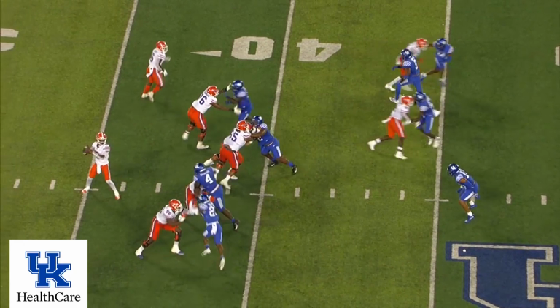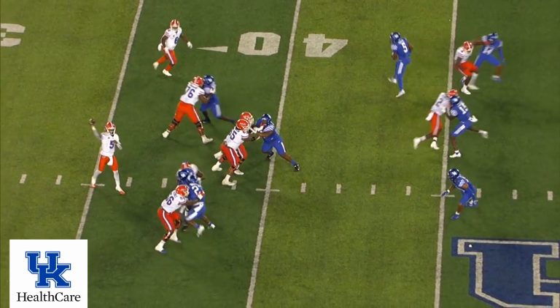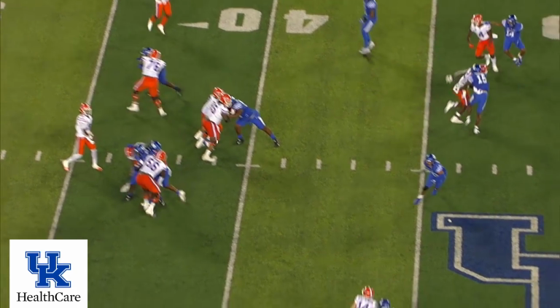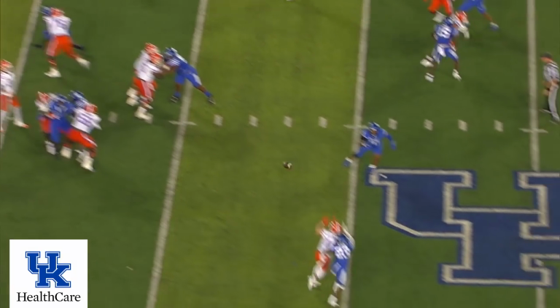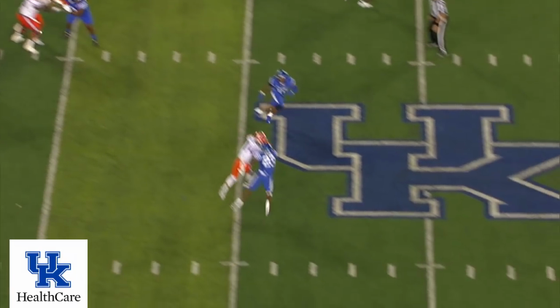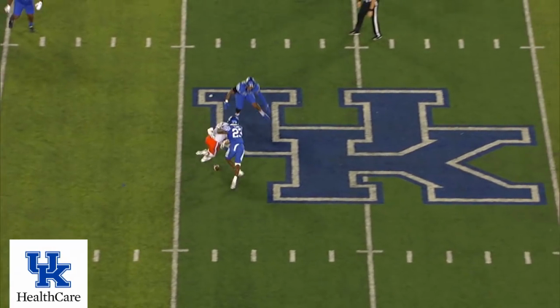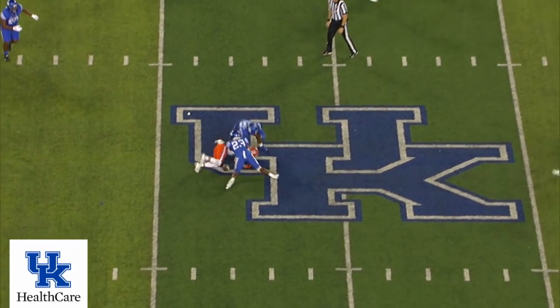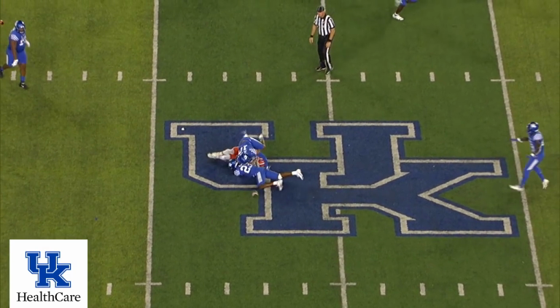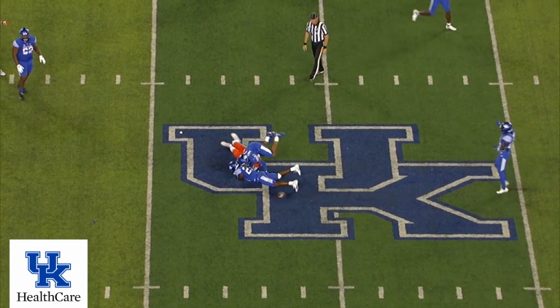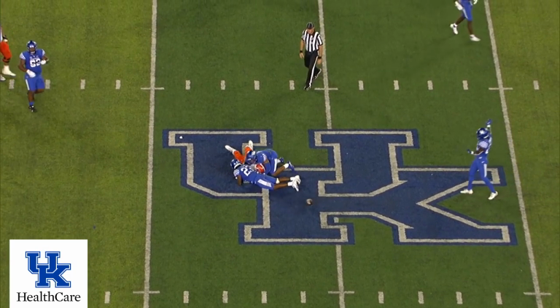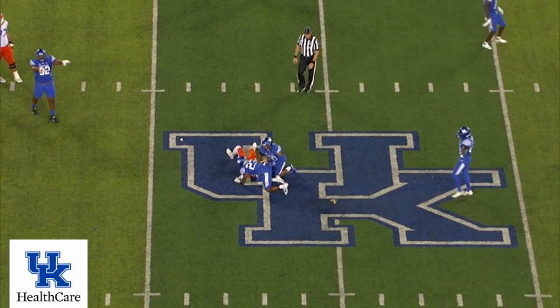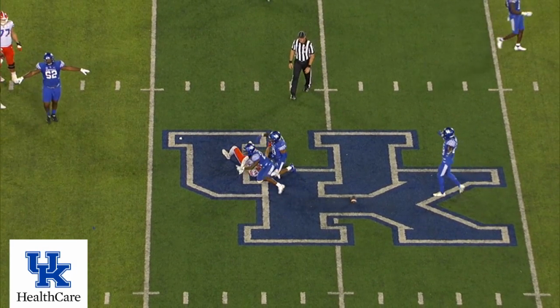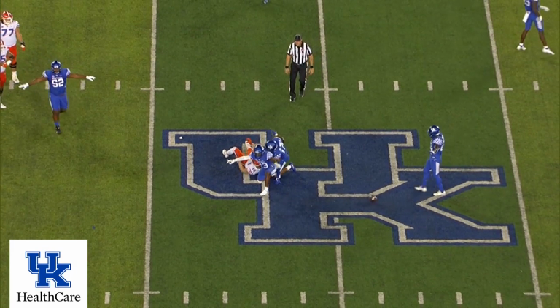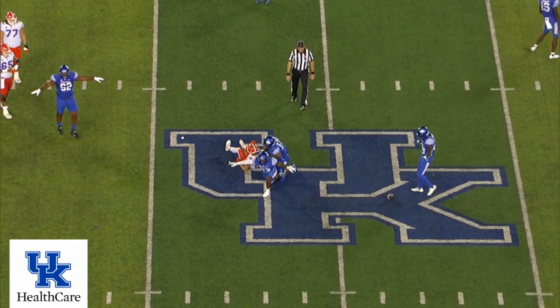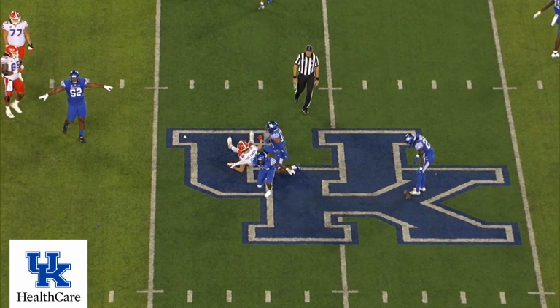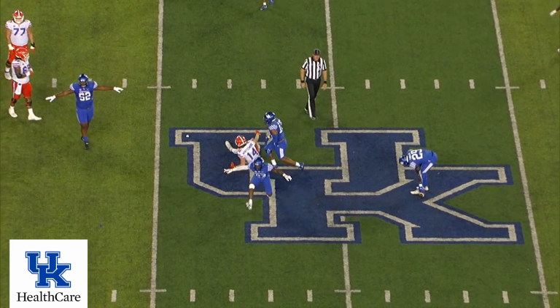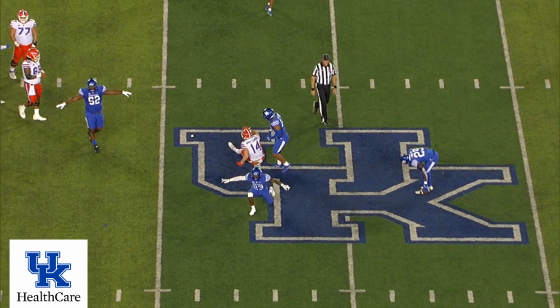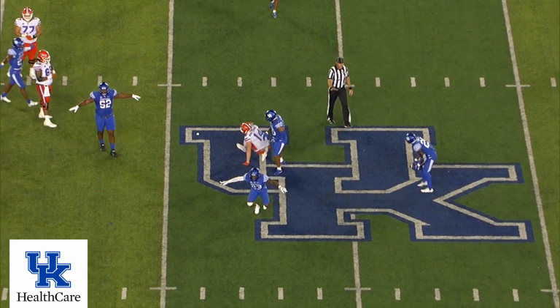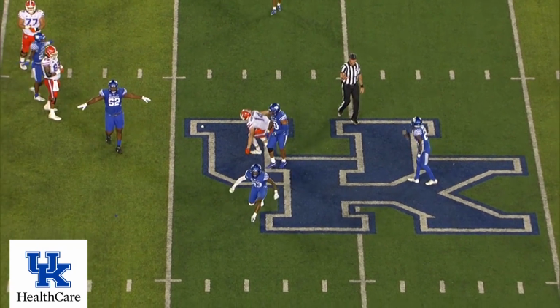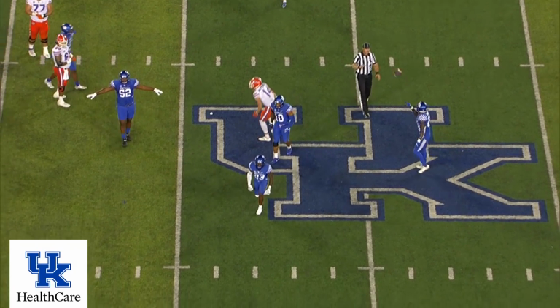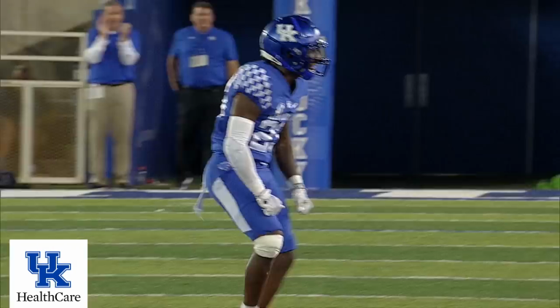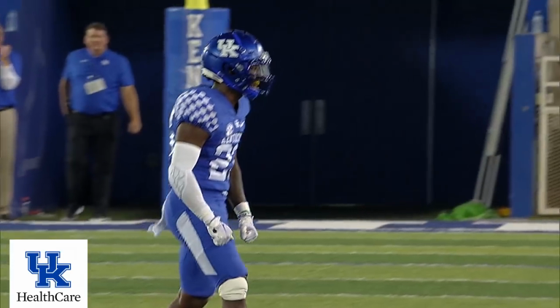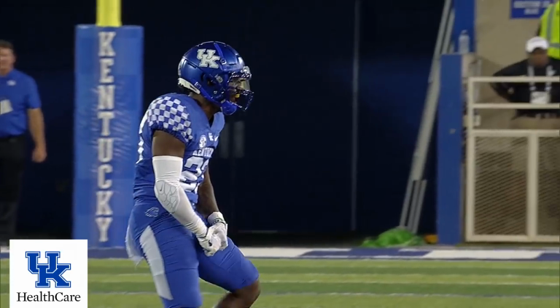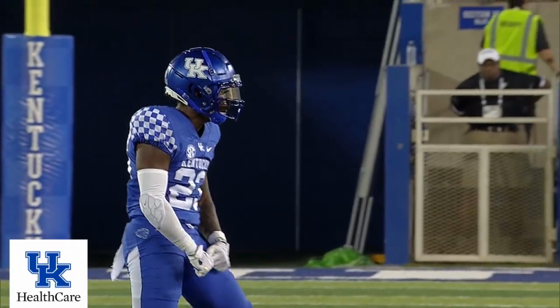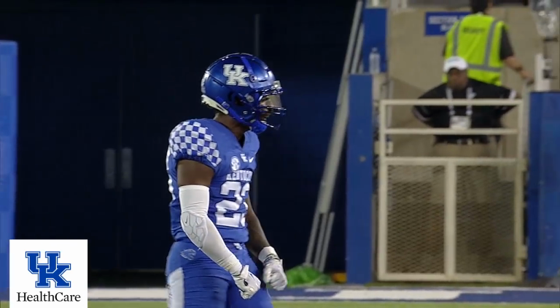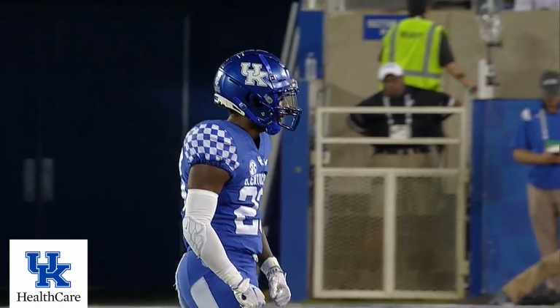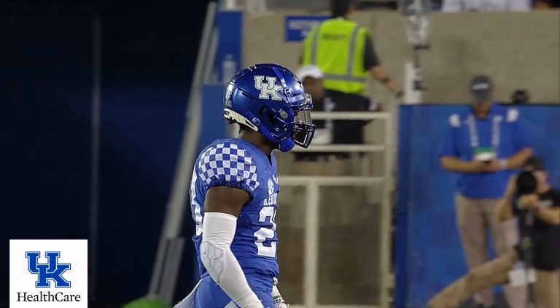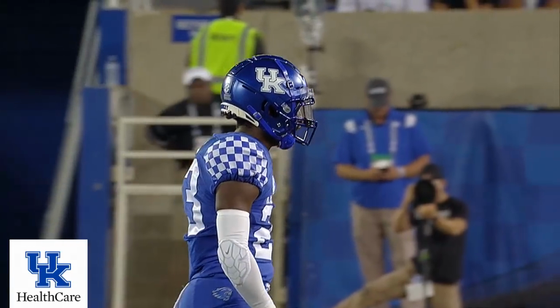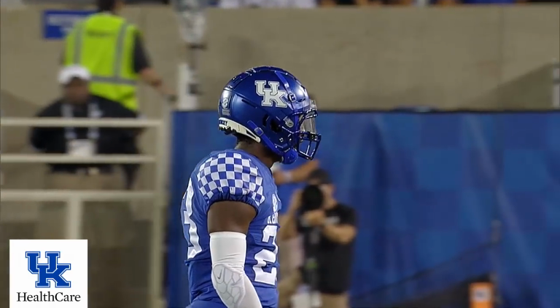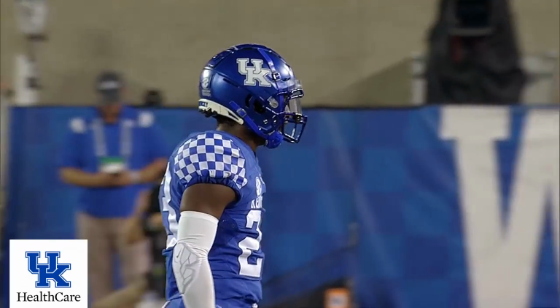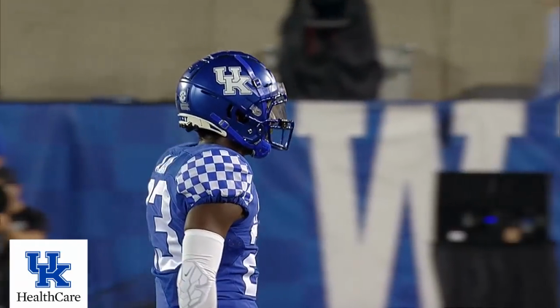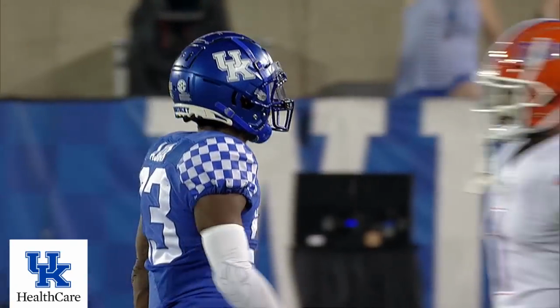Jones, four-man rush. Quick throw into the middle and it's broken up. Whittemore the intended receiver. Agent, again, broken up.